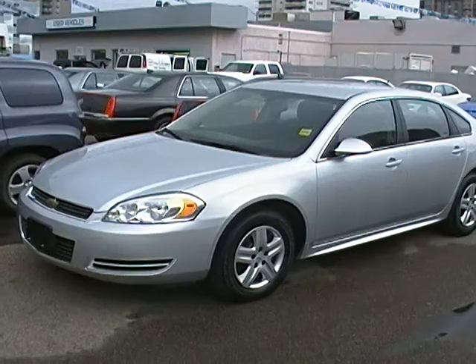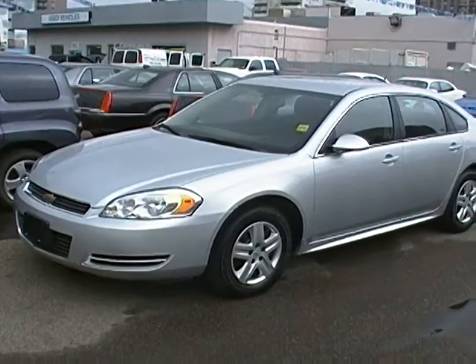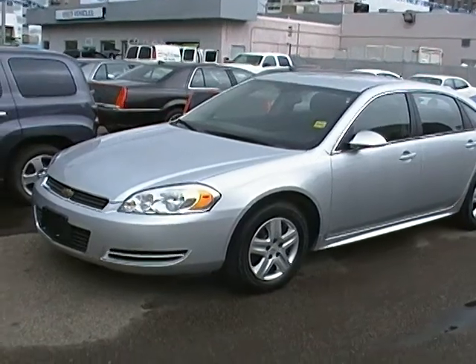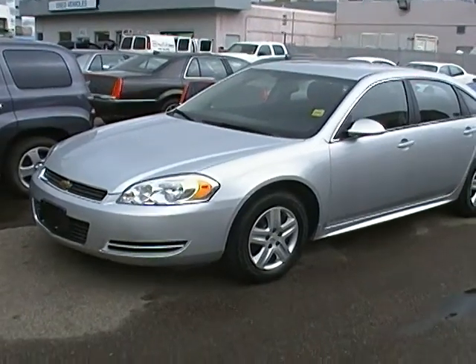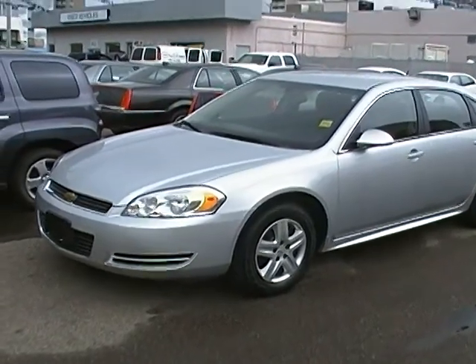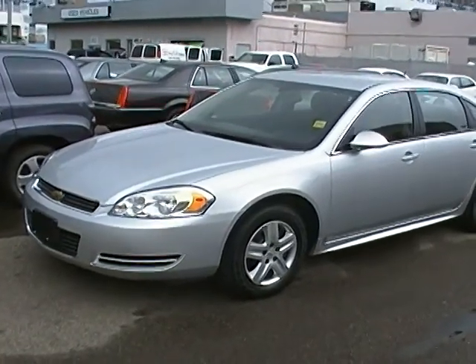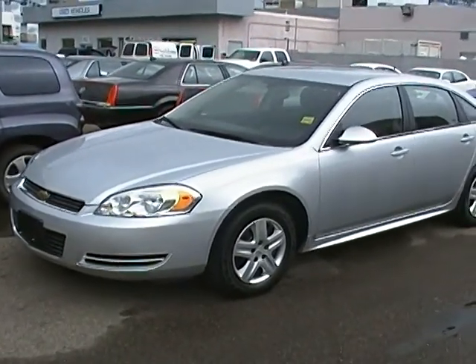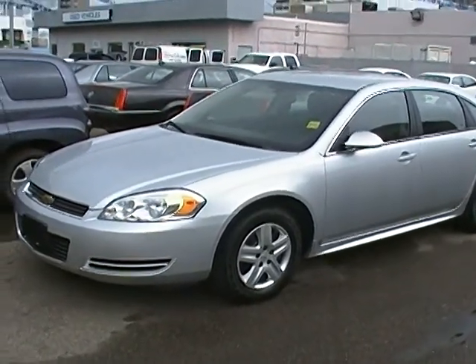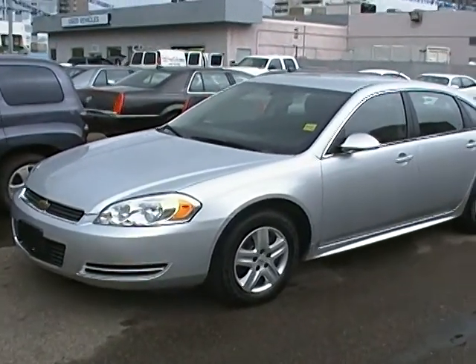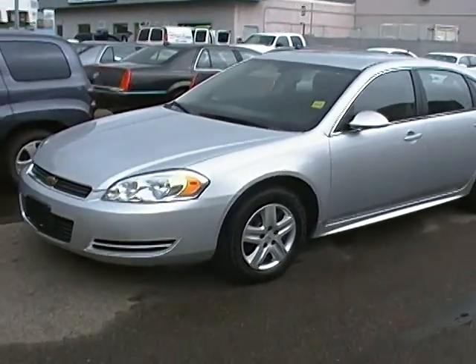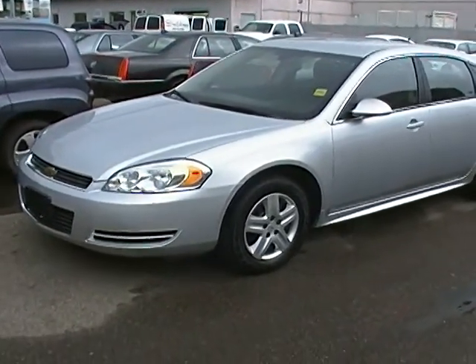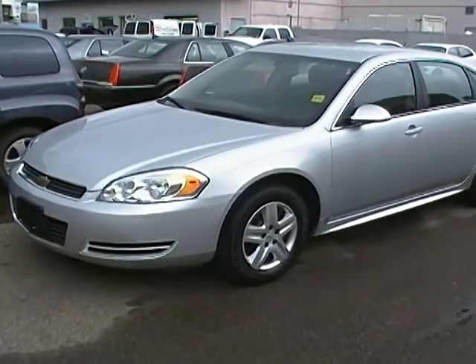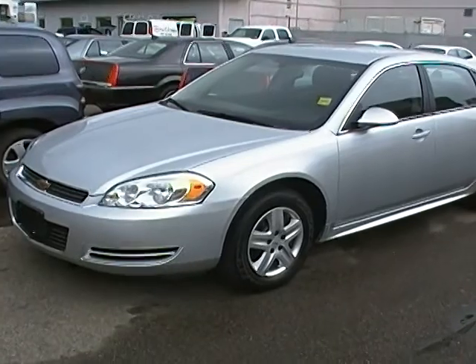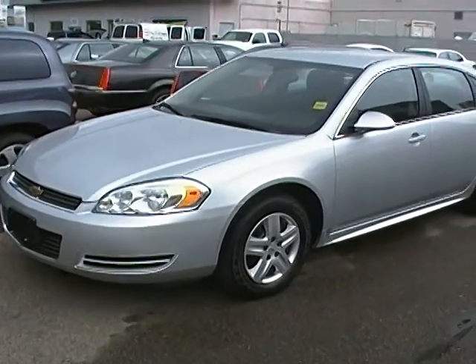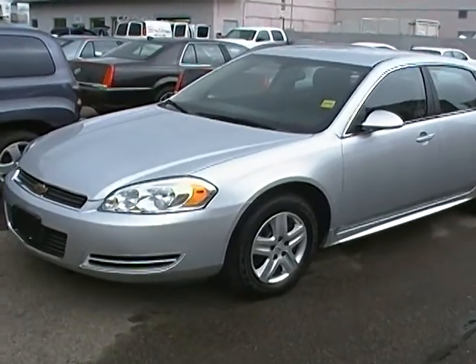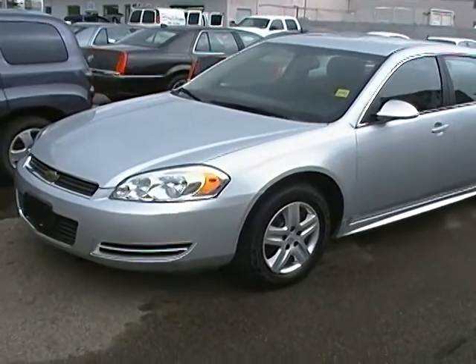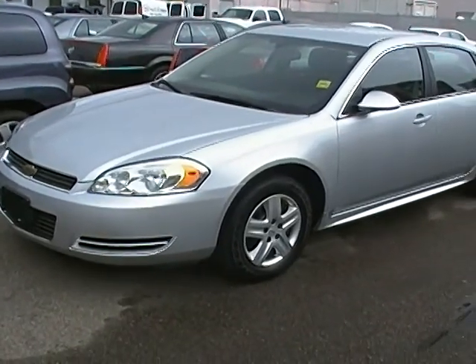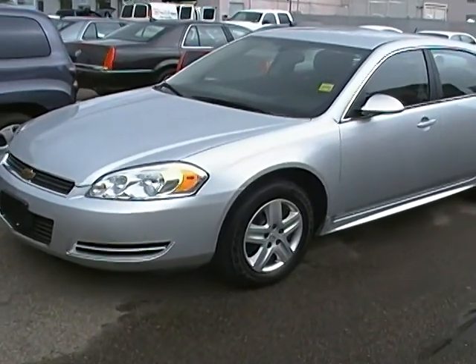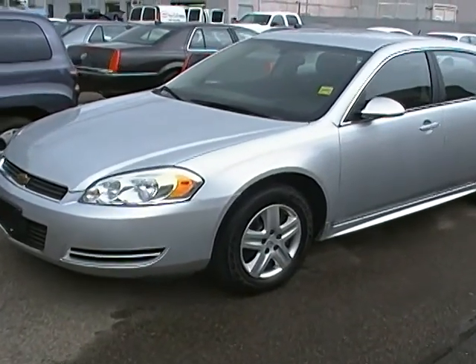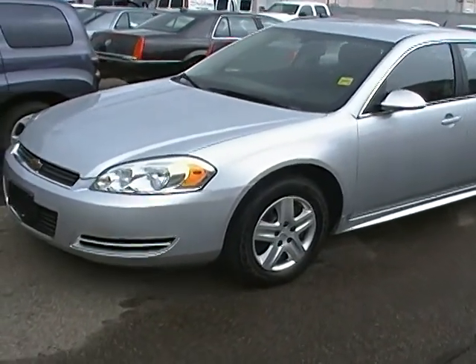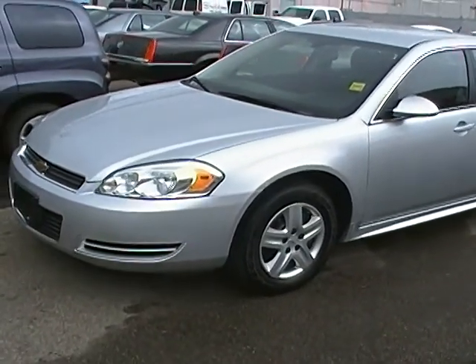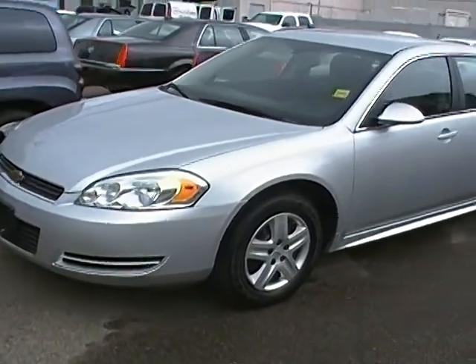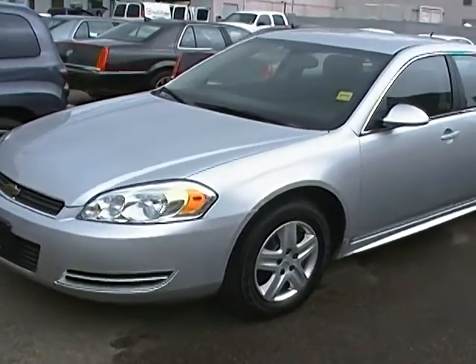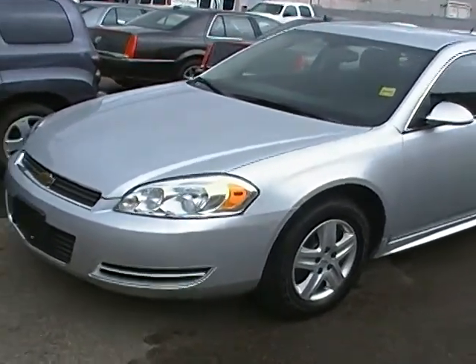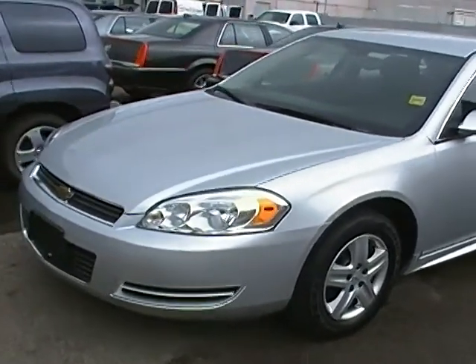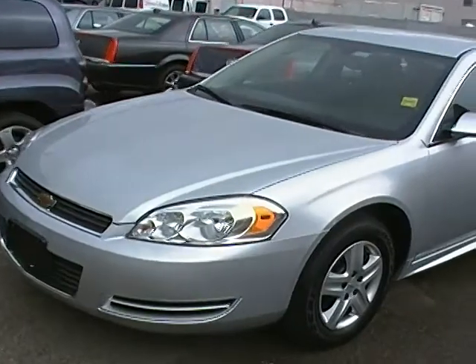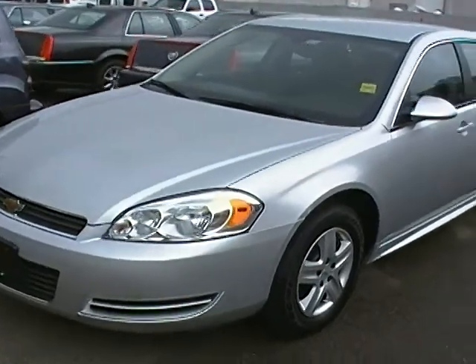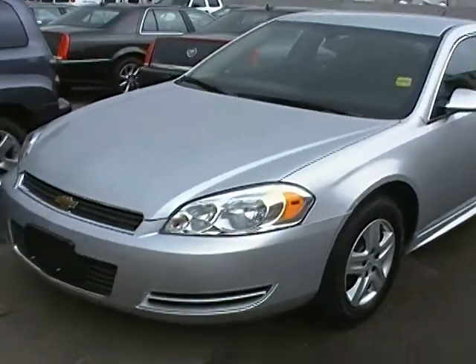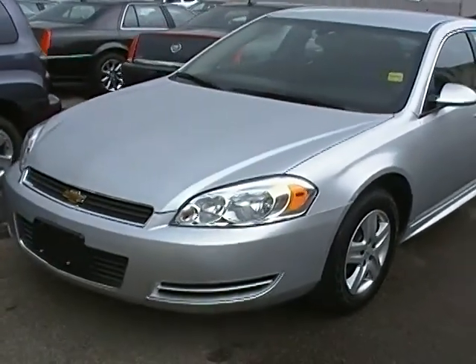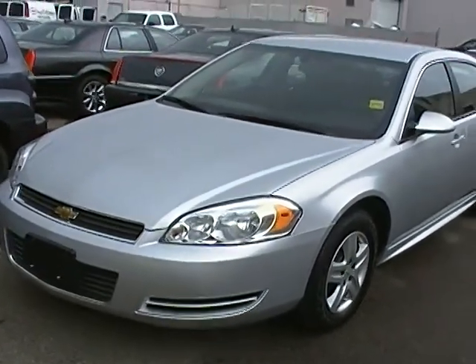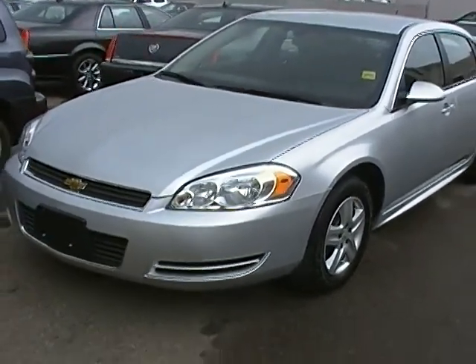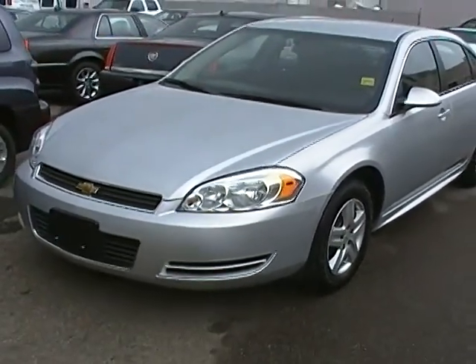Hello and welcome back to Edmonton Motors Used Vehicles, located here on the corner of Jasper Avenue and 116th Street in downtown Edmonton. Today we're going to be taking a look at this real nice 2010 Chev Impala that we just got on our lot.